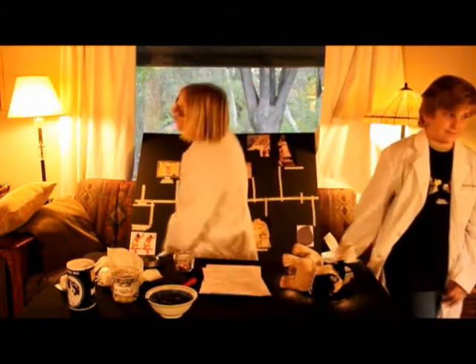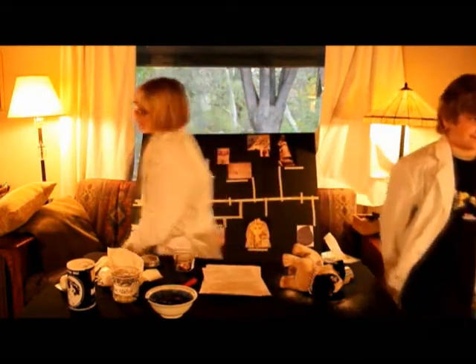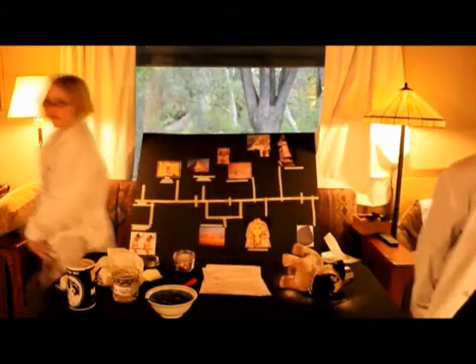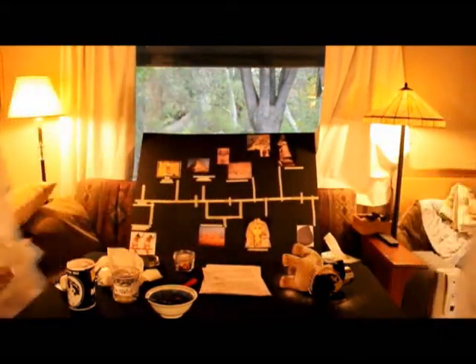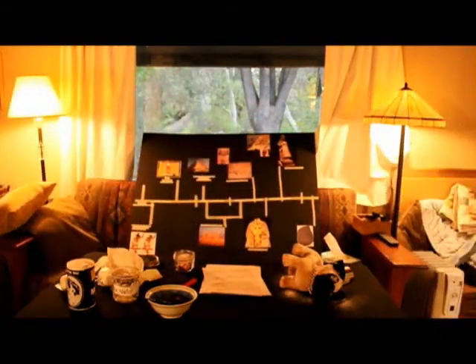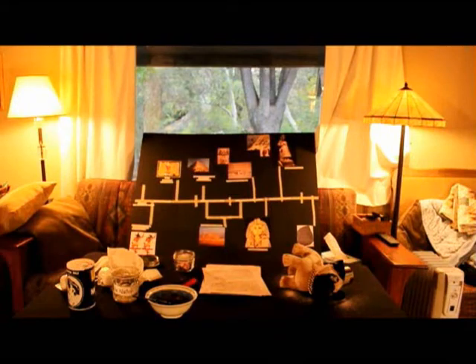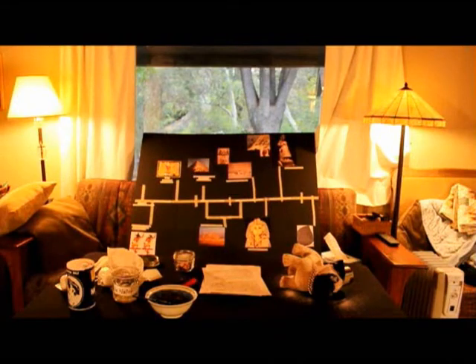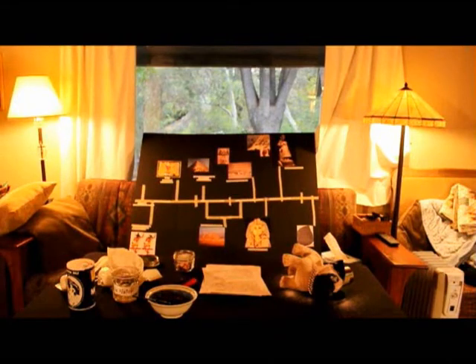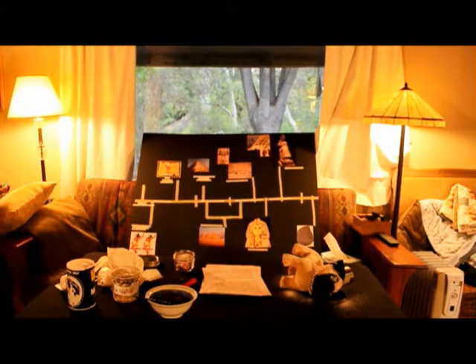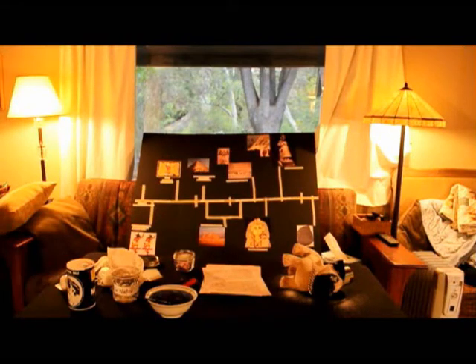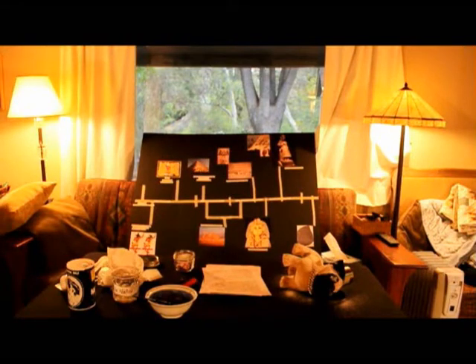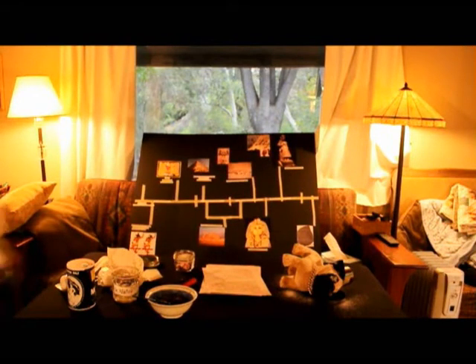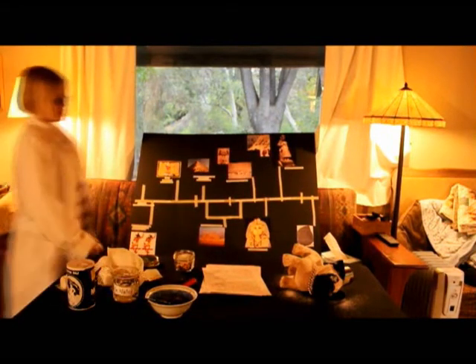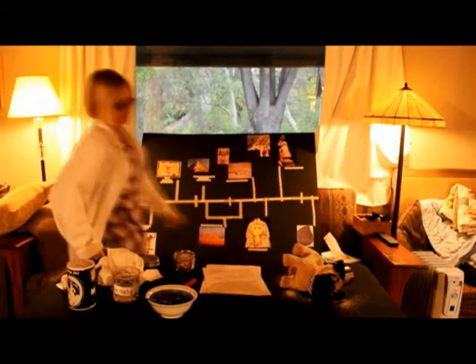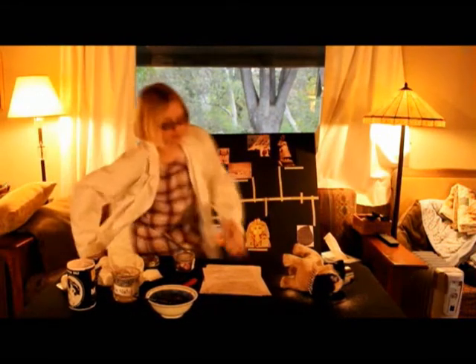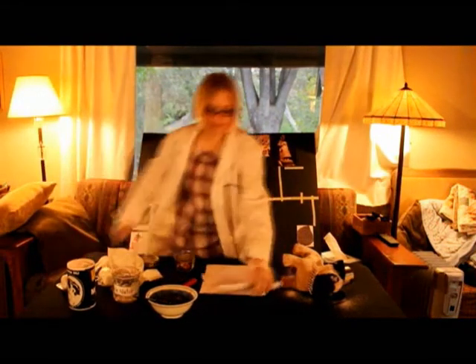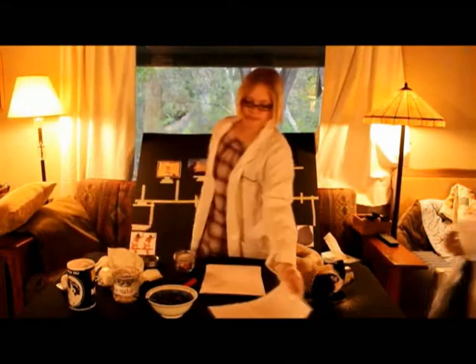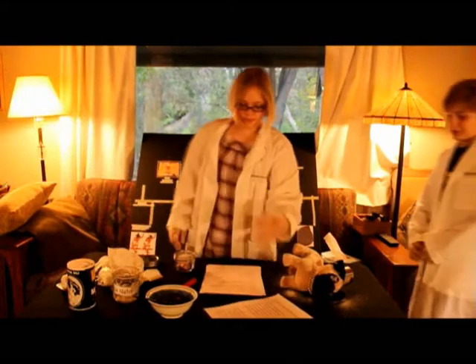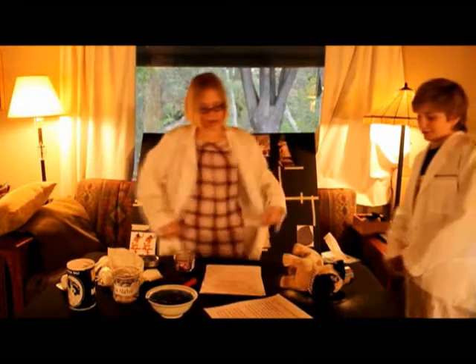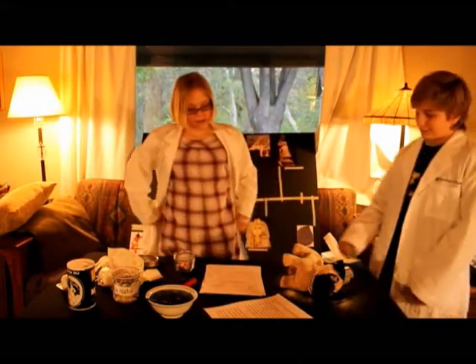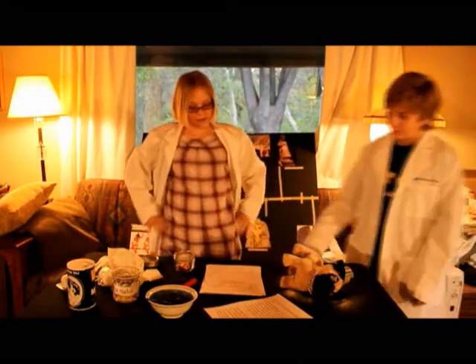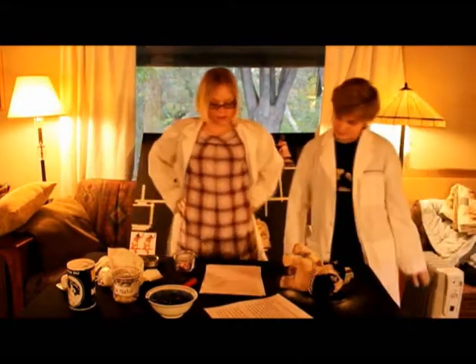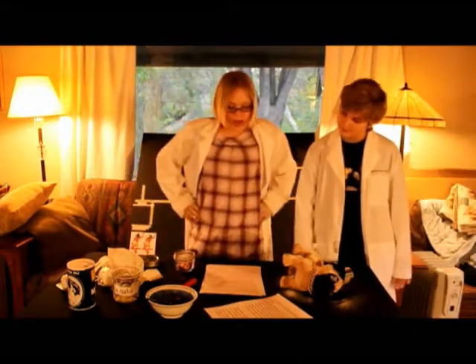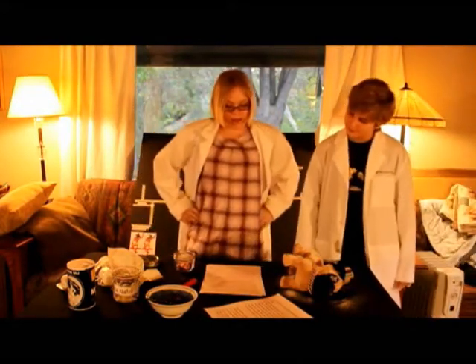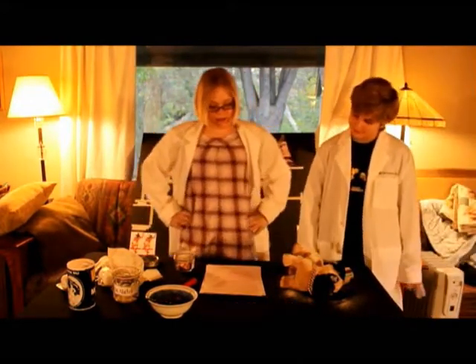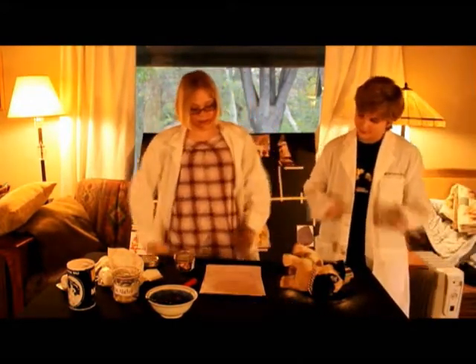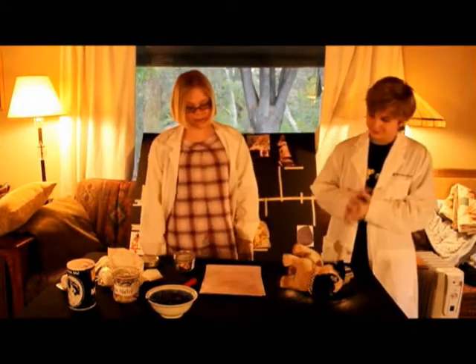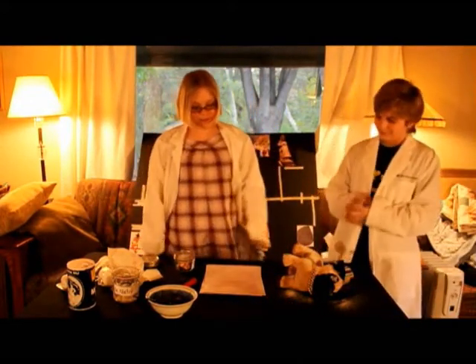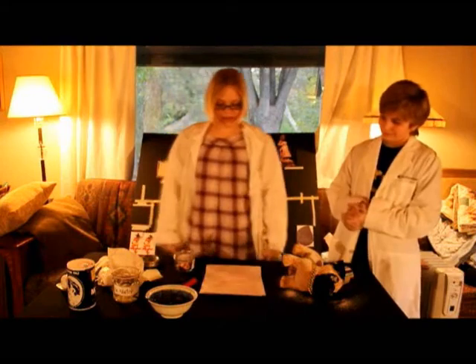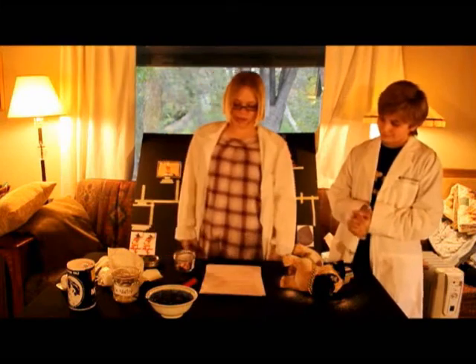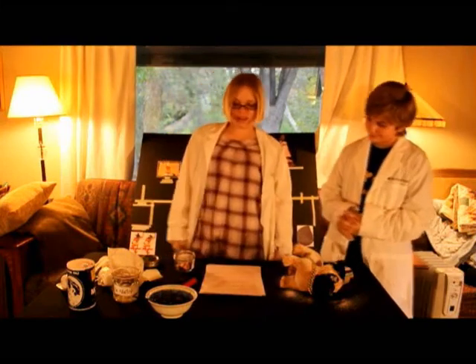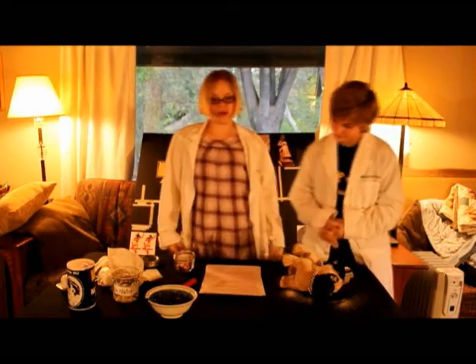And left for 40 days. Hold up — okay, now 40 days have passed. We can continue the mummification process.